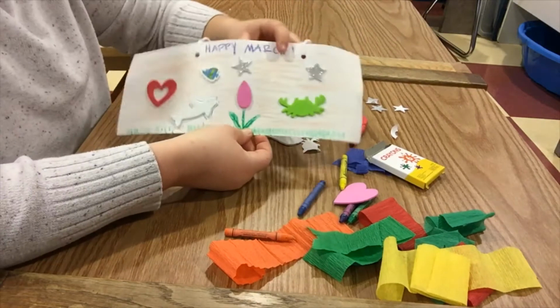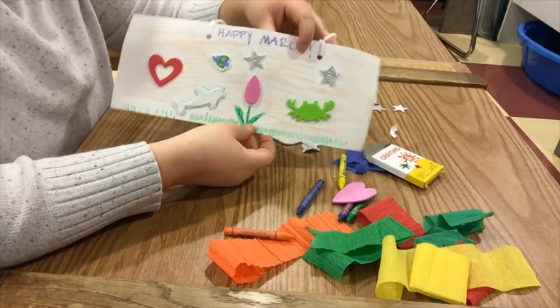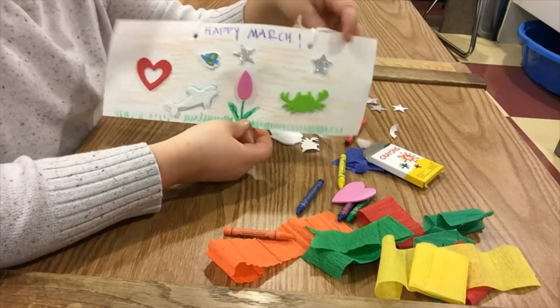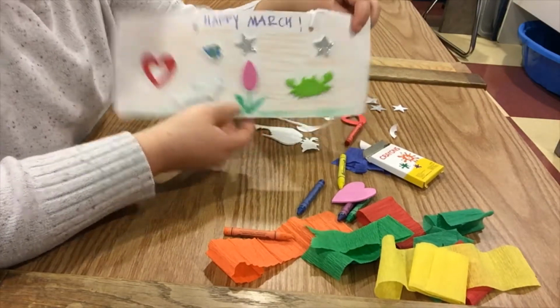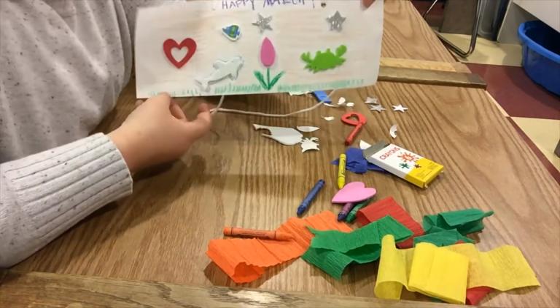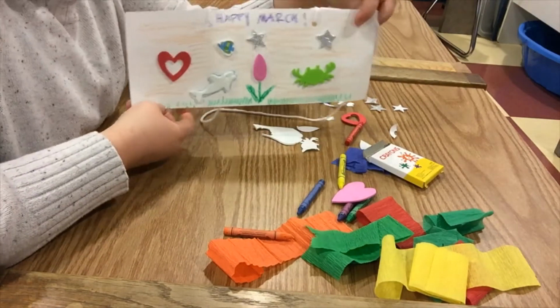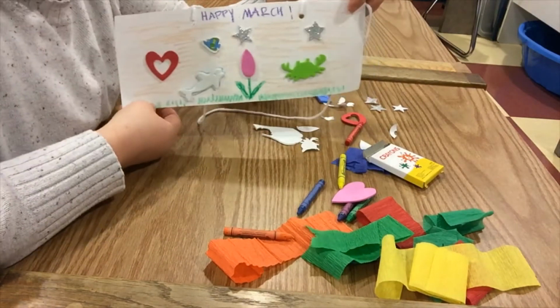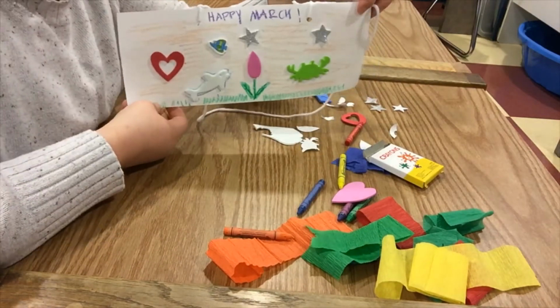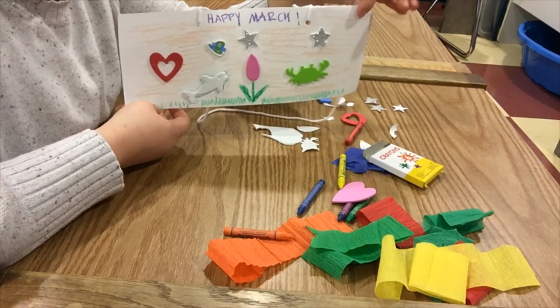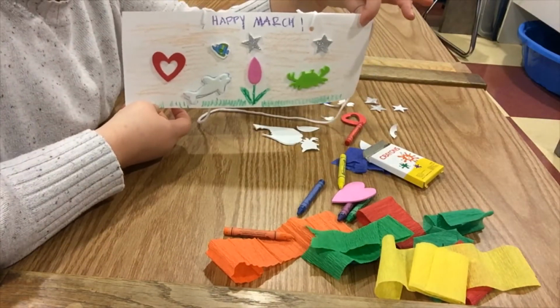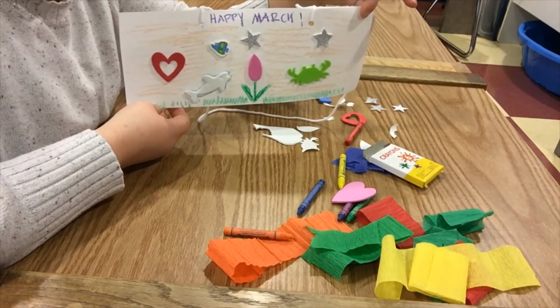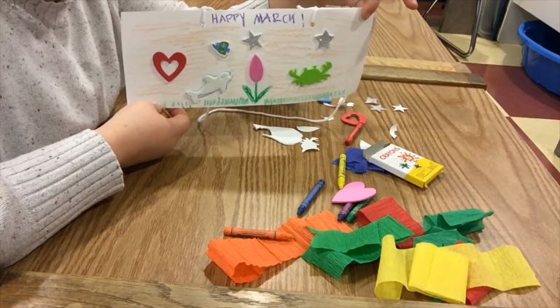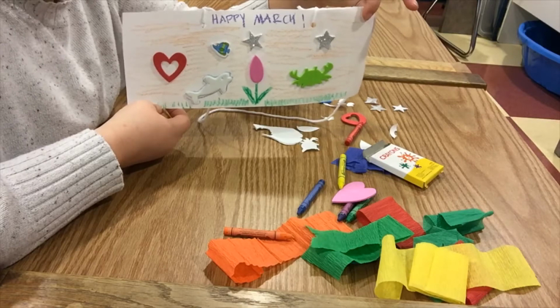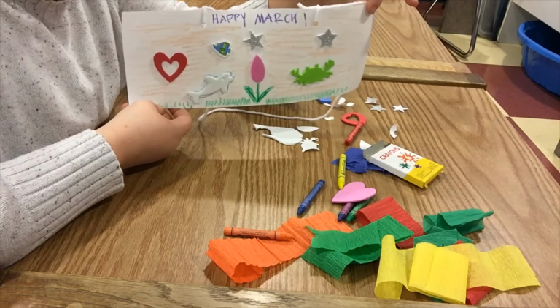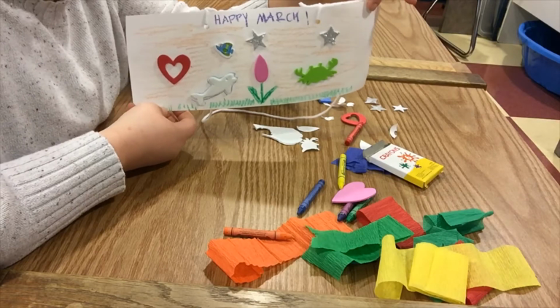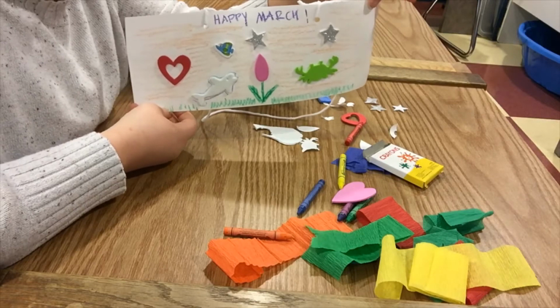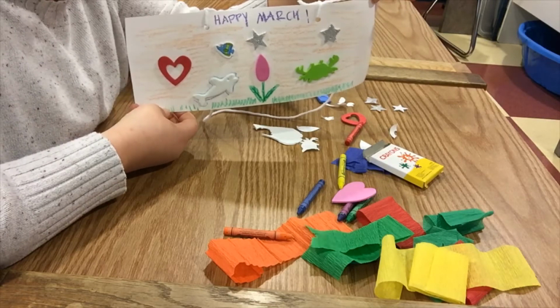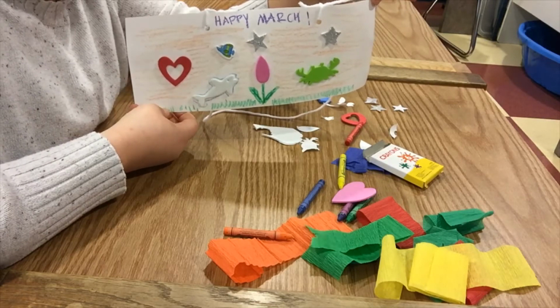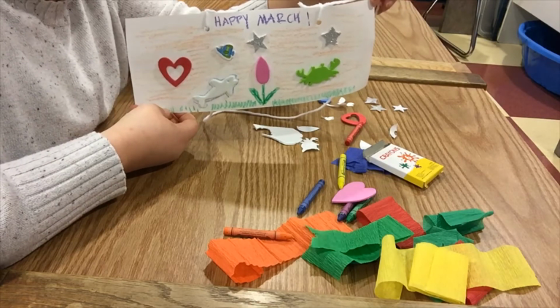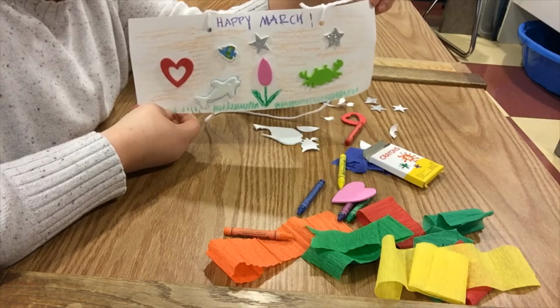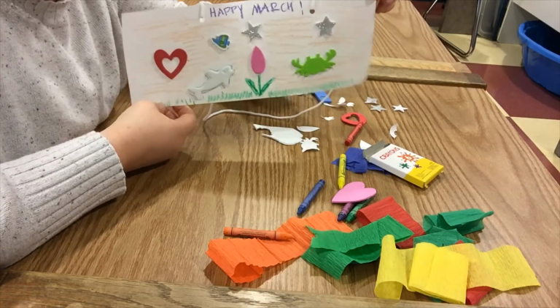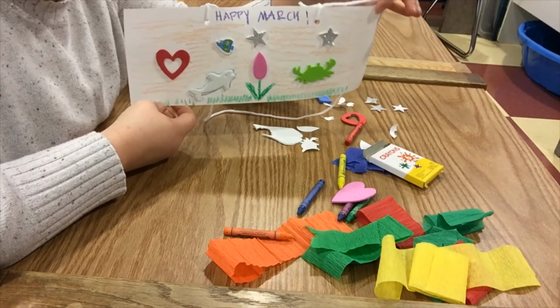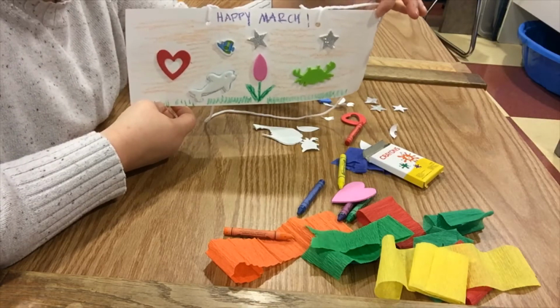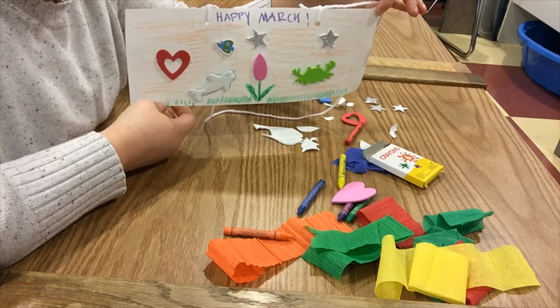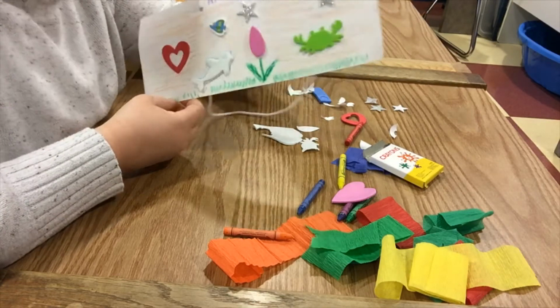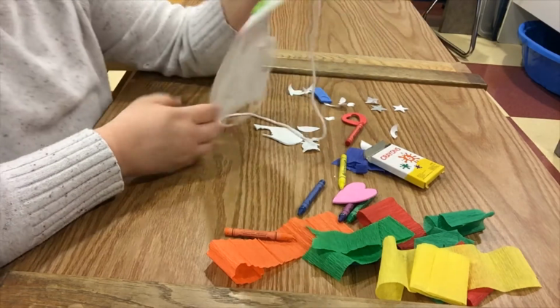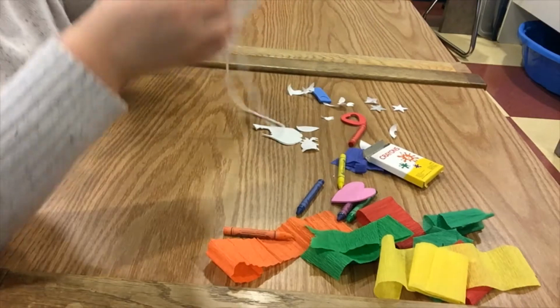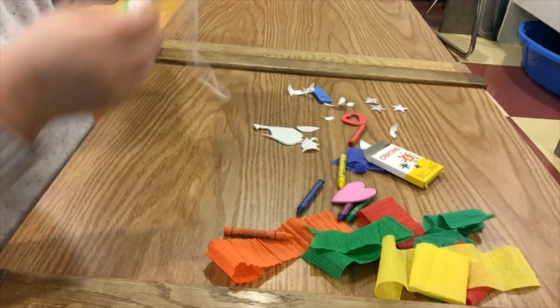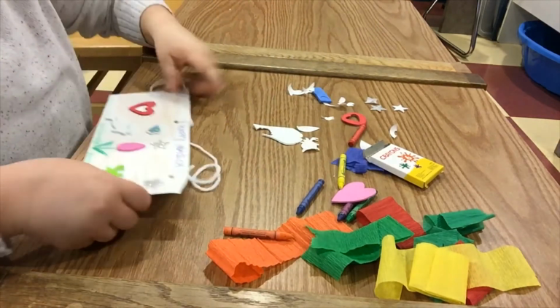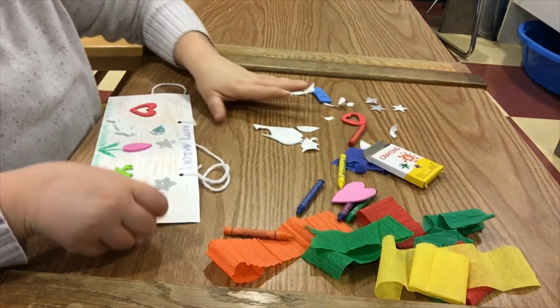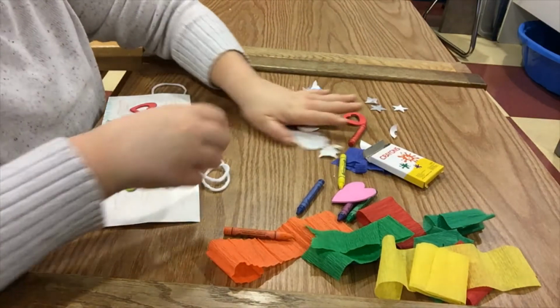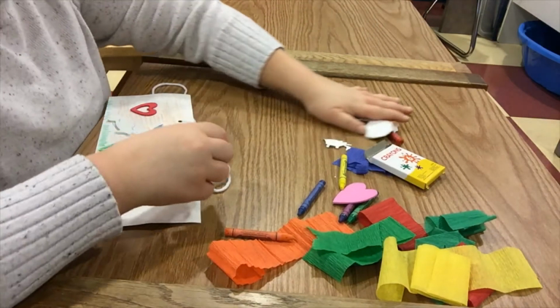After you decorate however you want — you can be as creative as you can be — we'll move on to the next step.